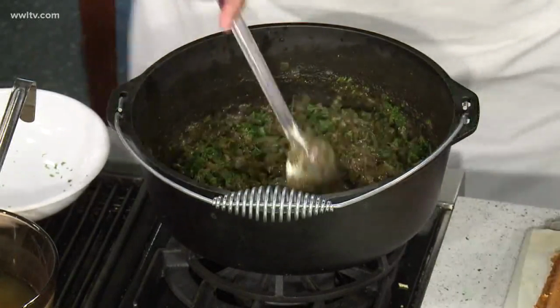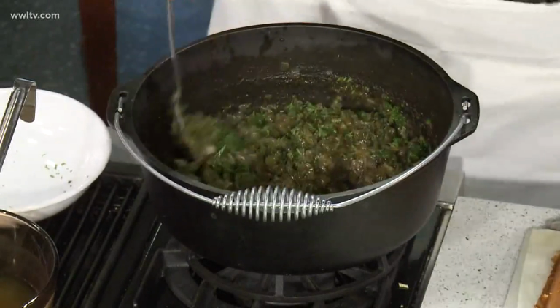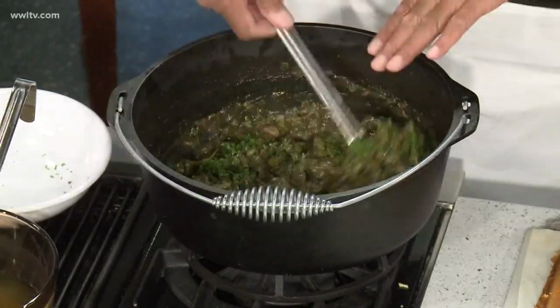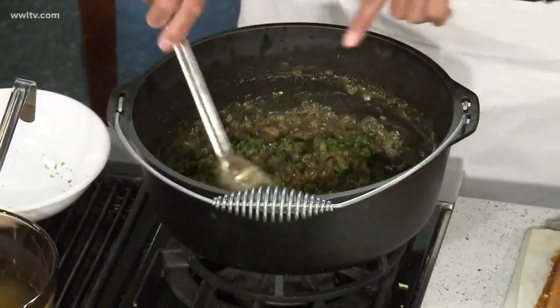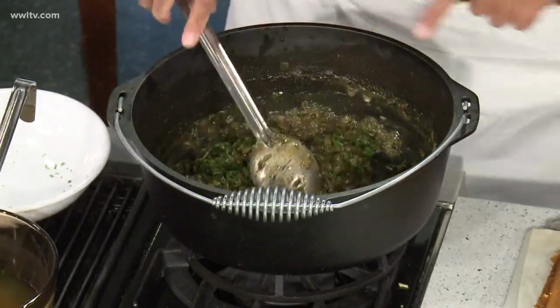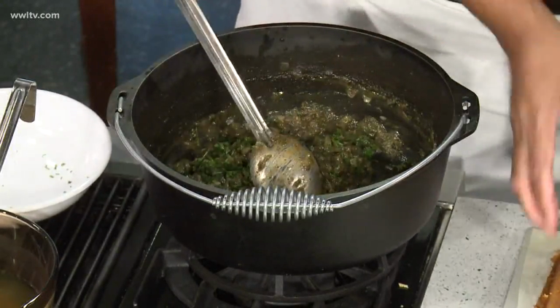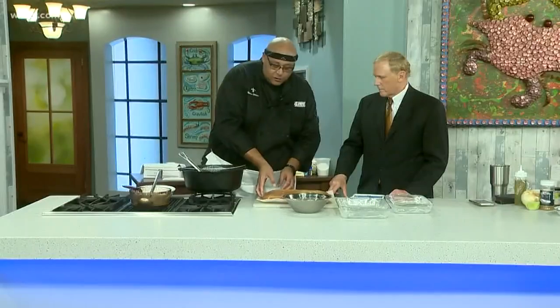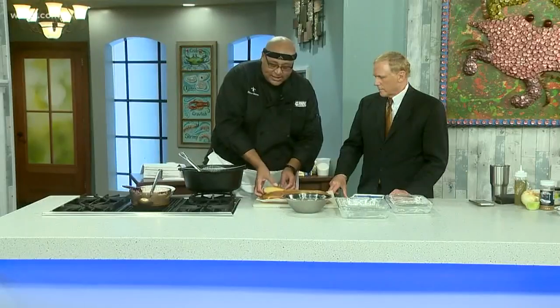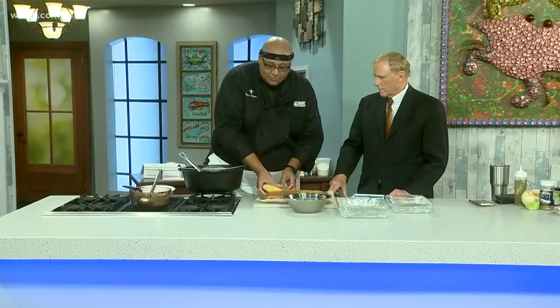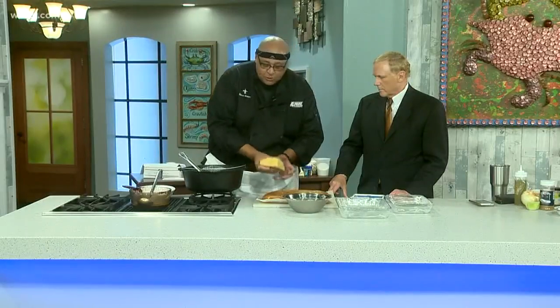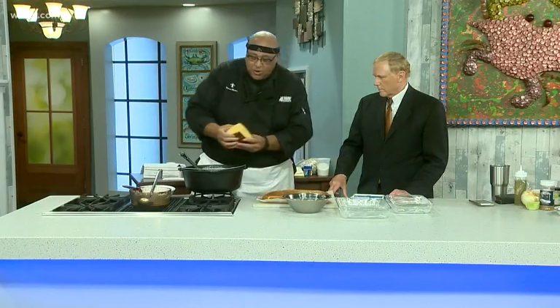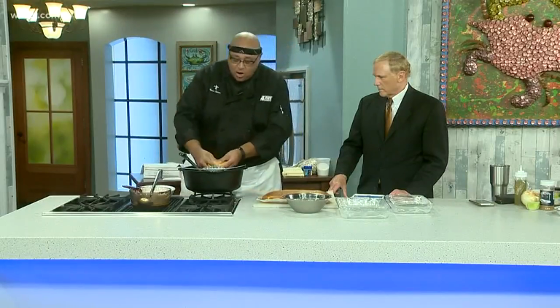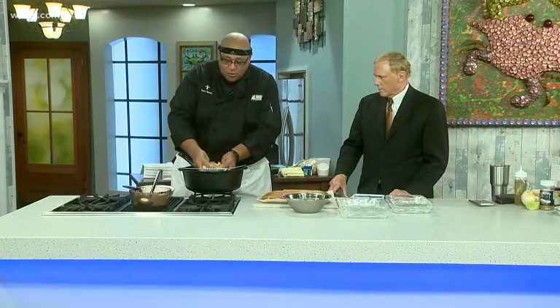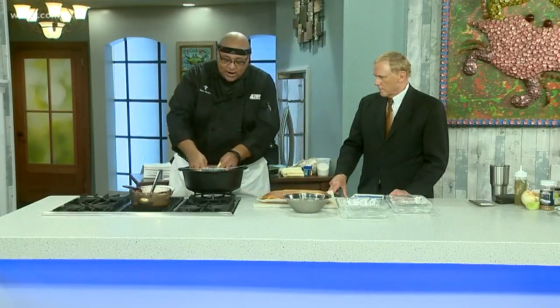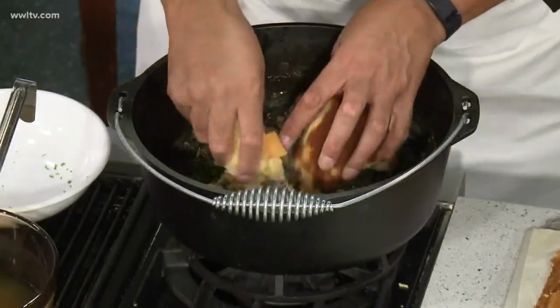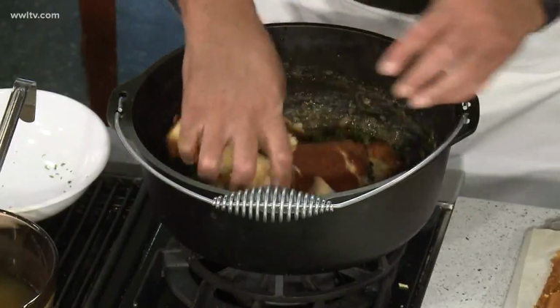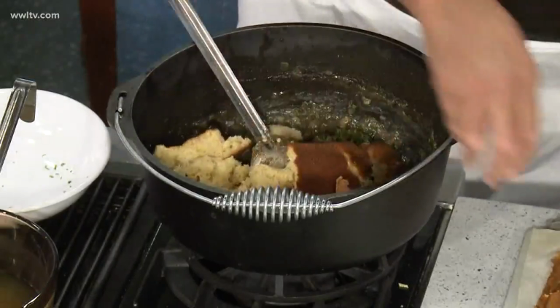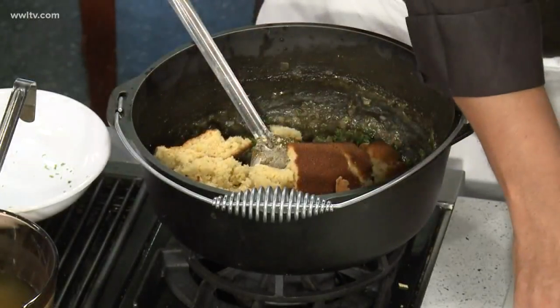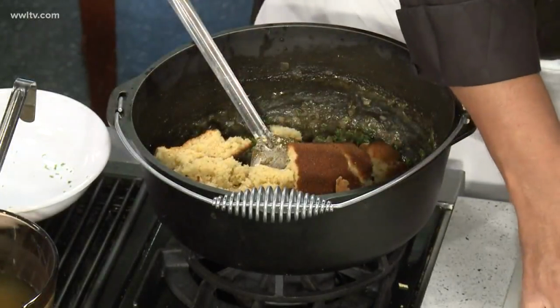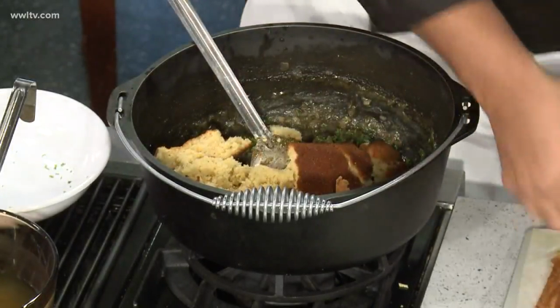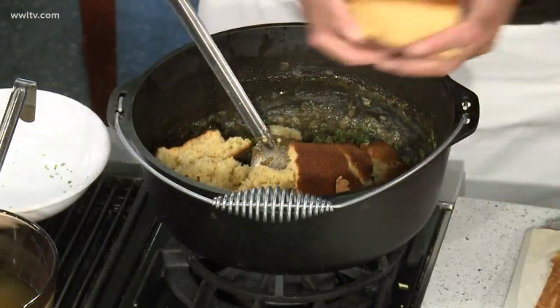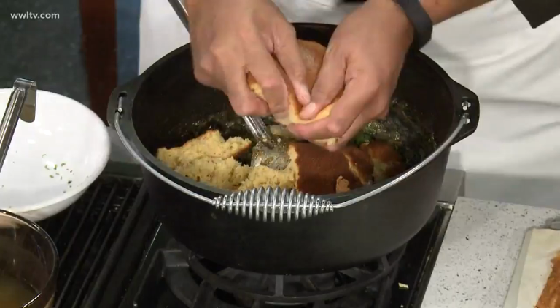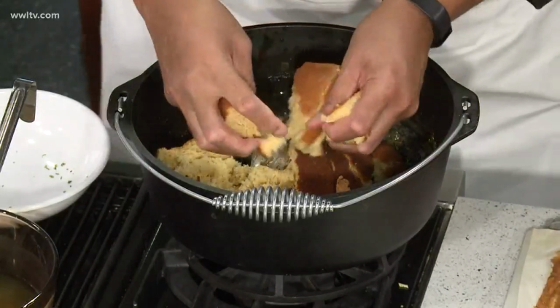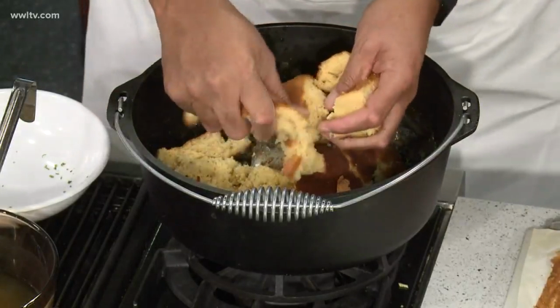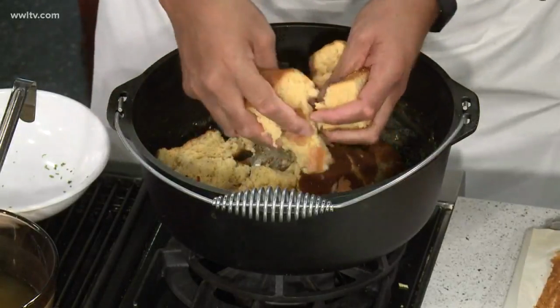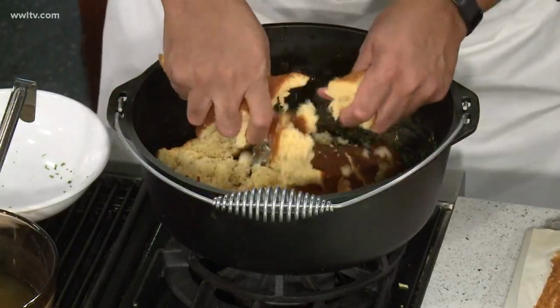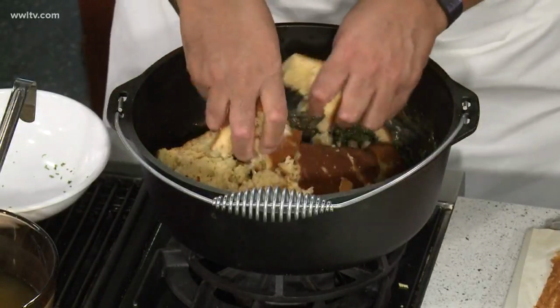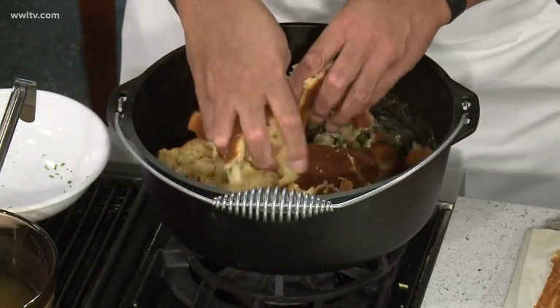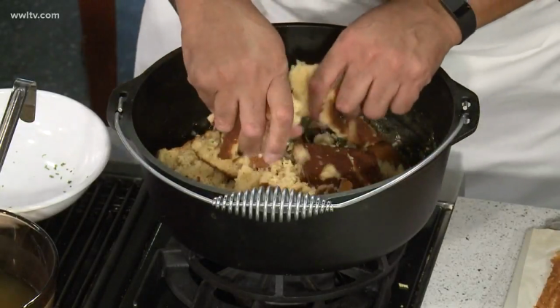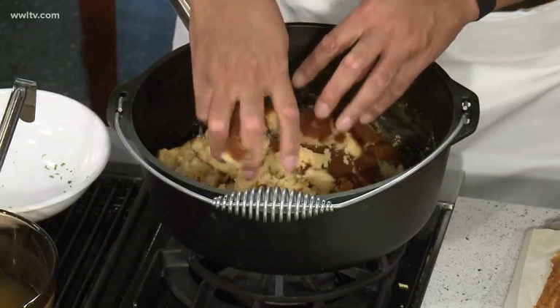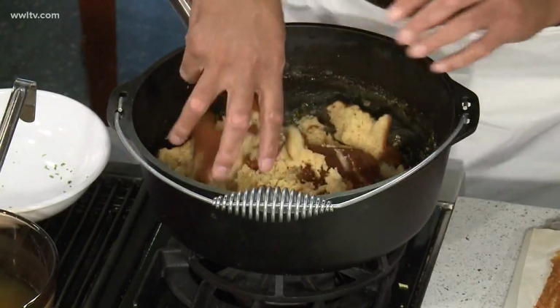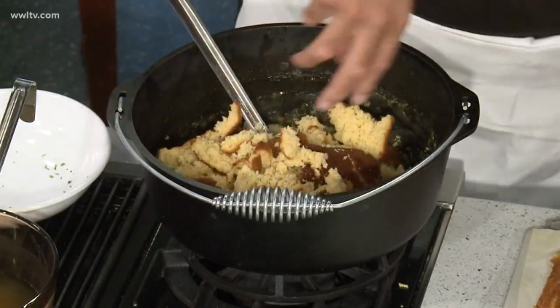The reason why you want this over-seasoned is because when we put our cornbread in here, this cornbread is not seasoned. And will you bake that again? We're gonna bake this again.